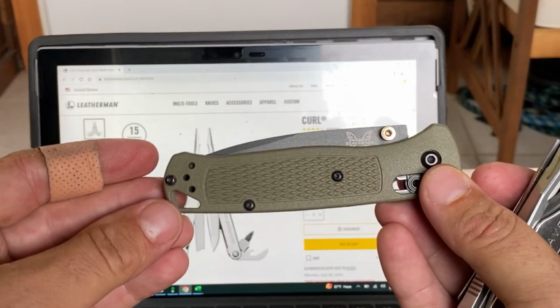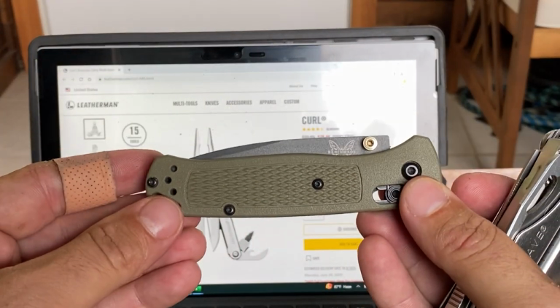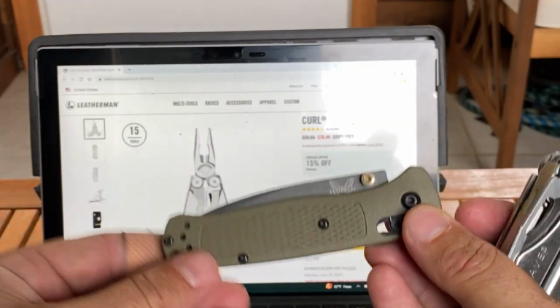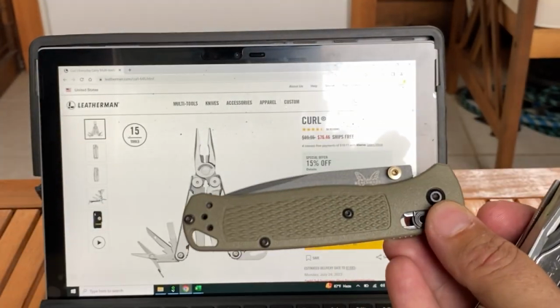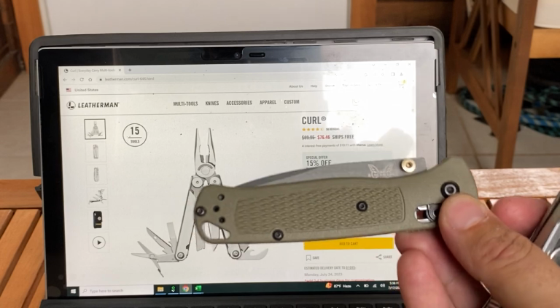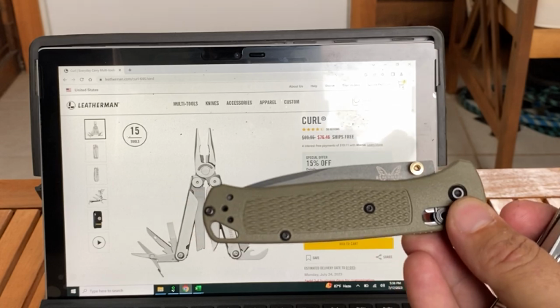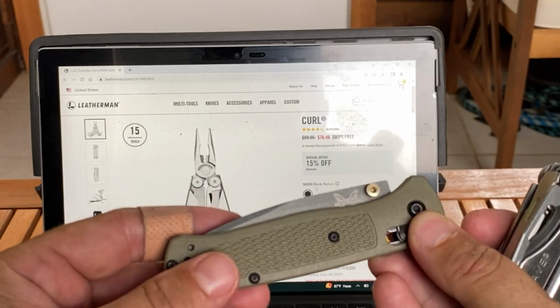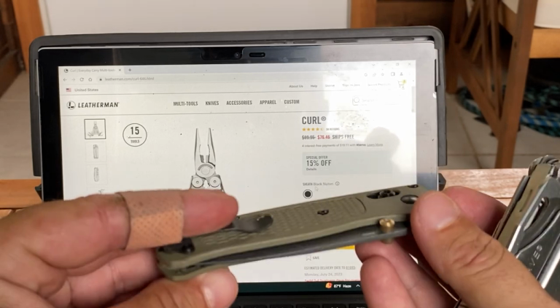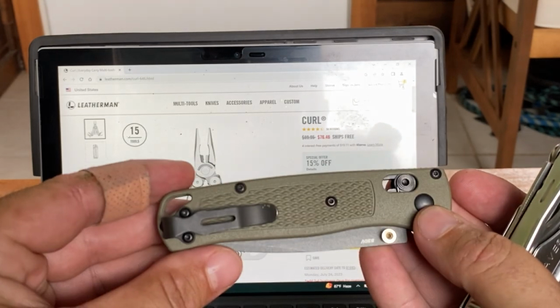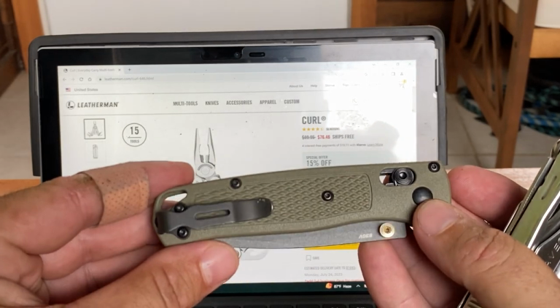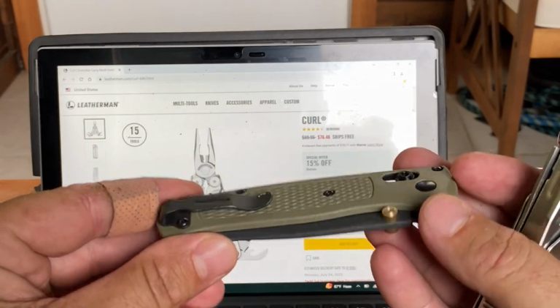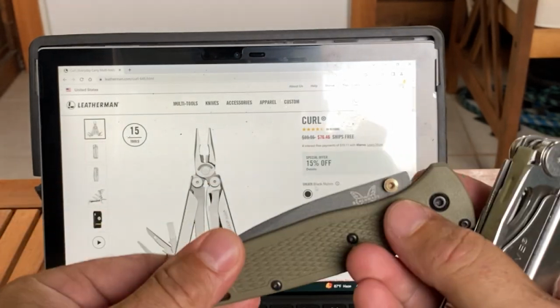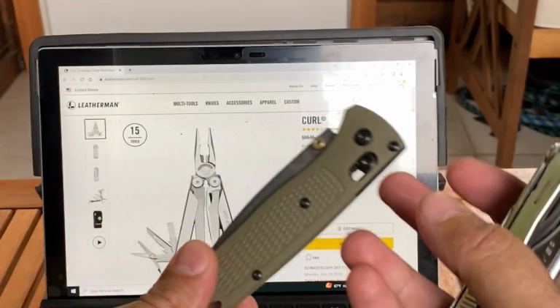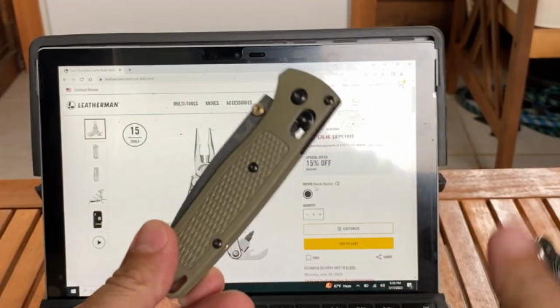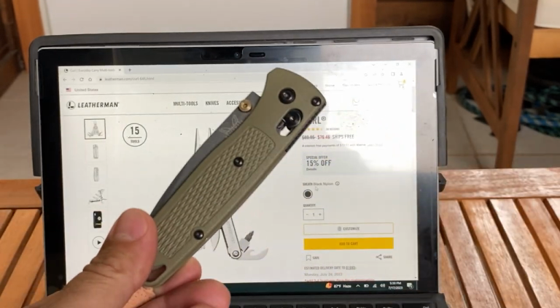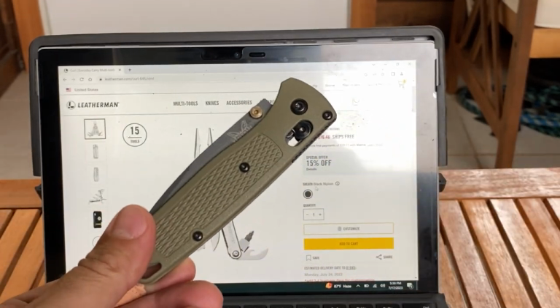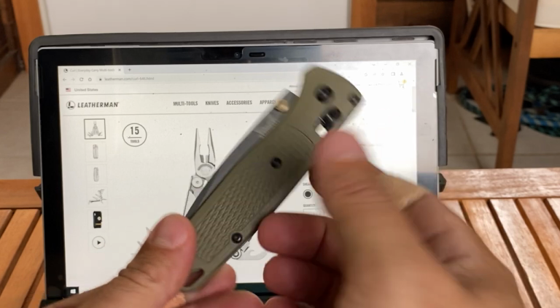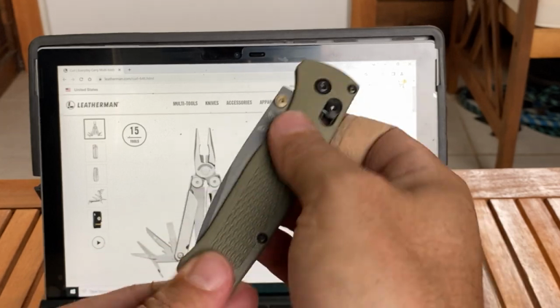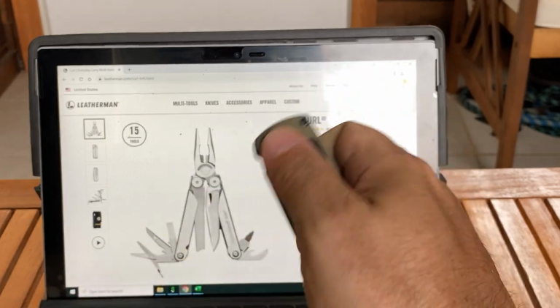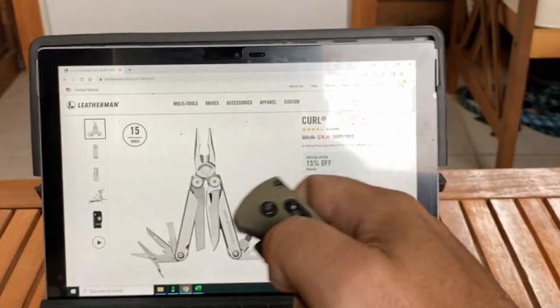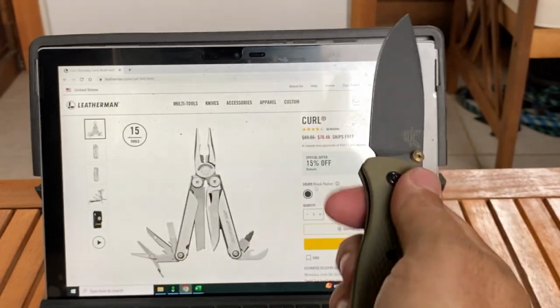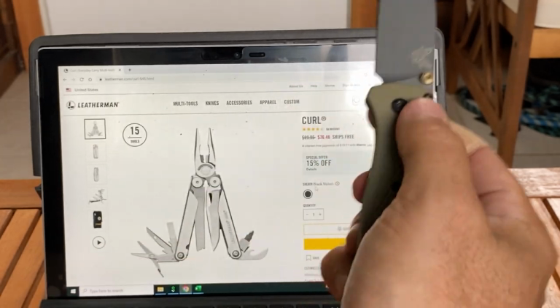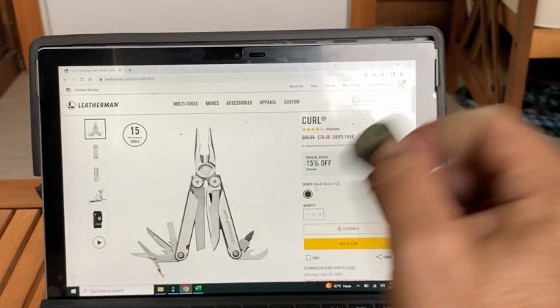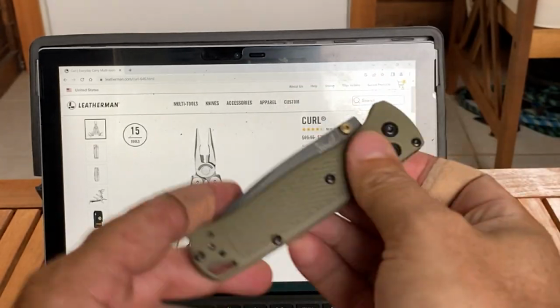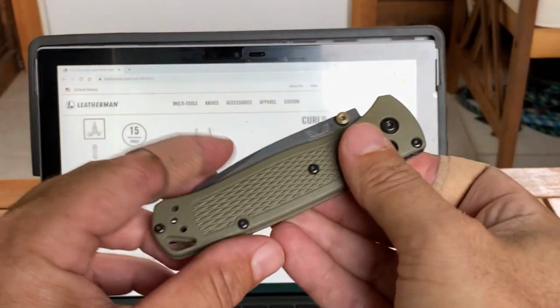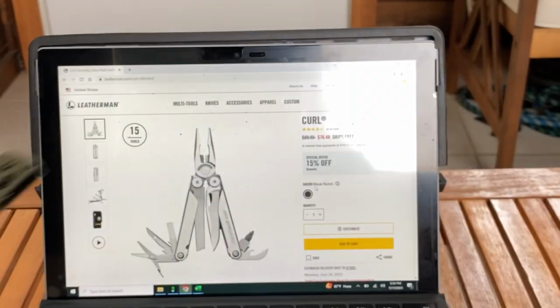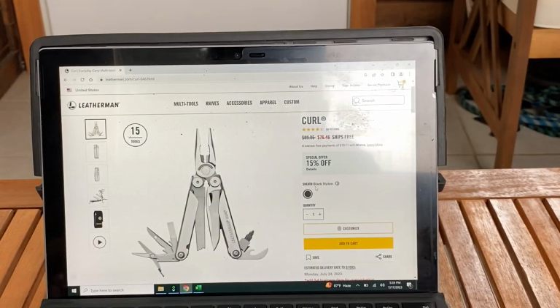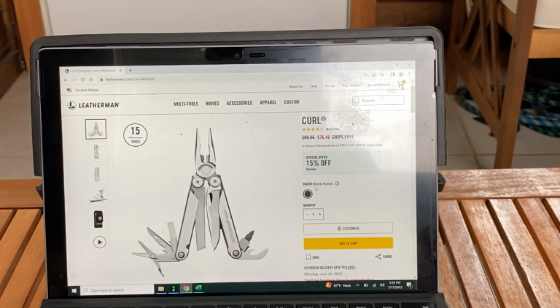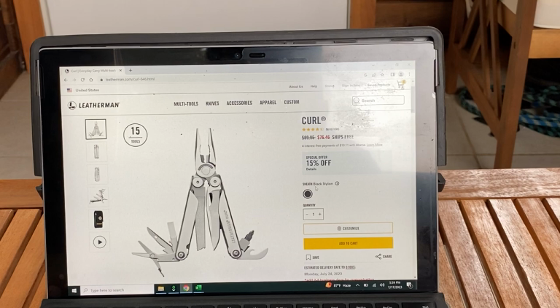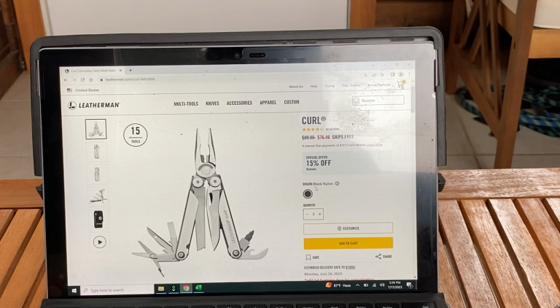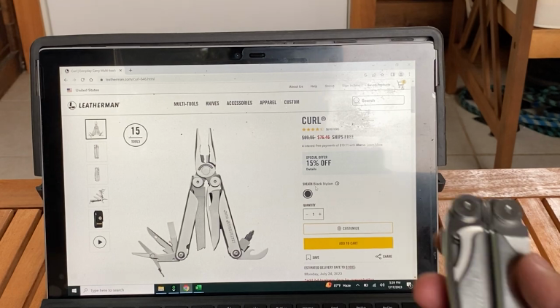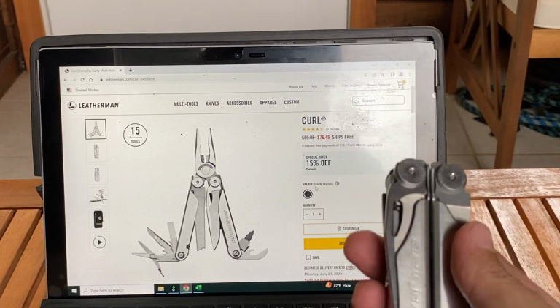The Benchmade Bugout is about two ounces, so I always put that into perspective — this Benchmade Bugout is two ounces and it's pretty light, it's feather light. So I just think of it like that.